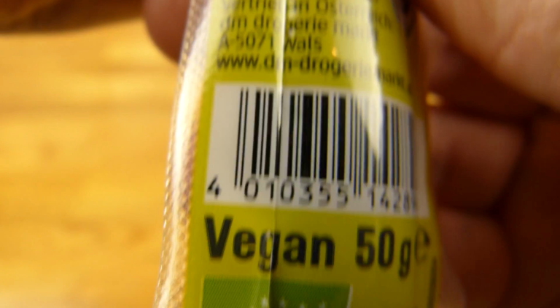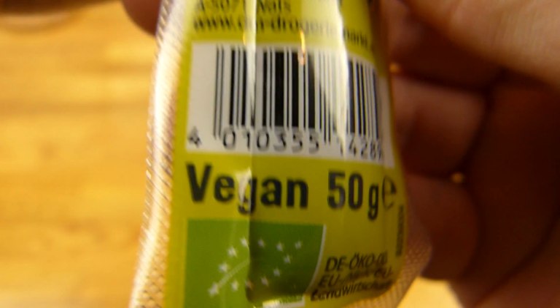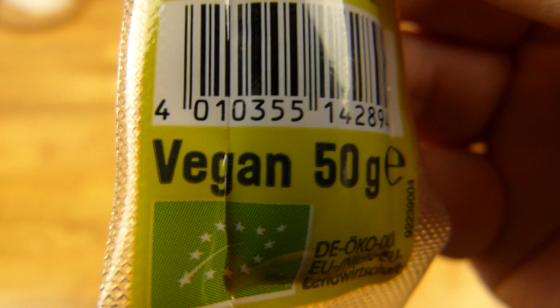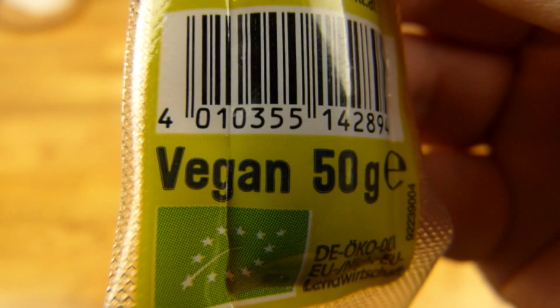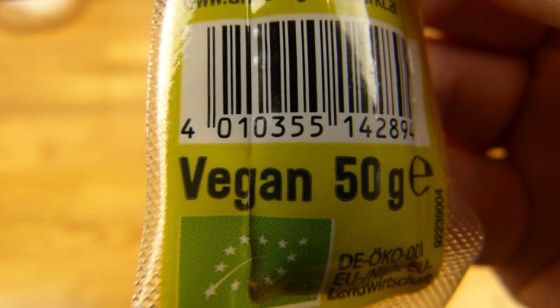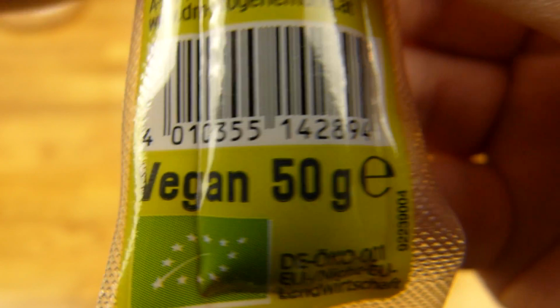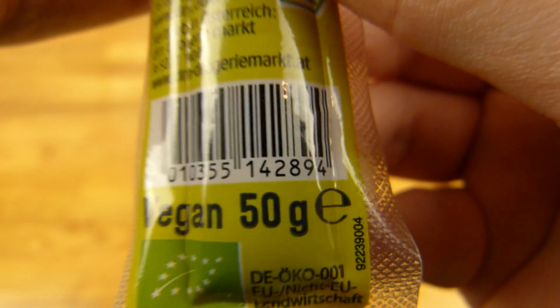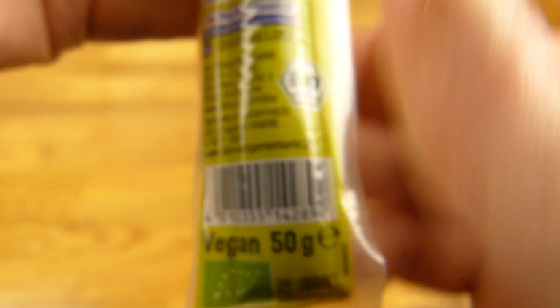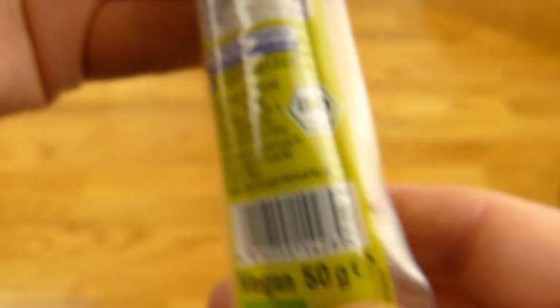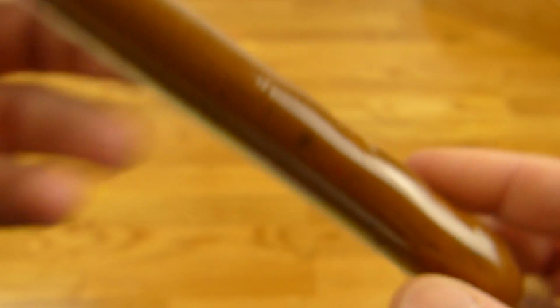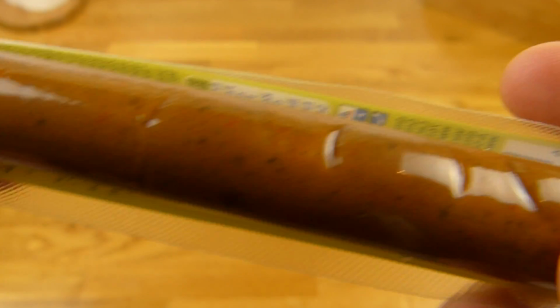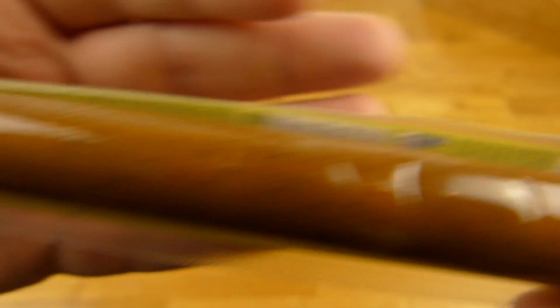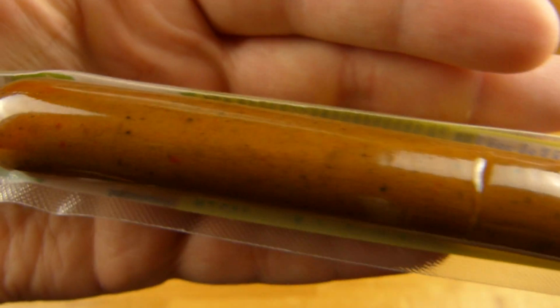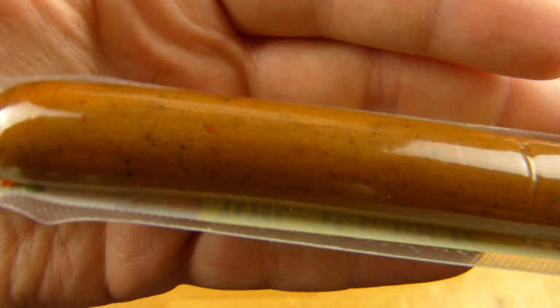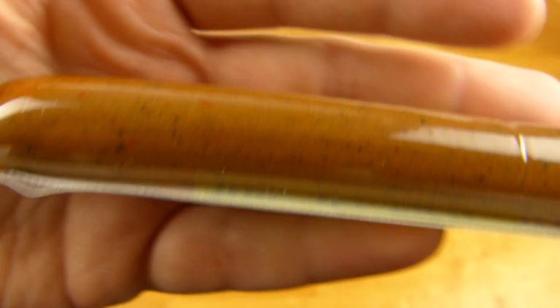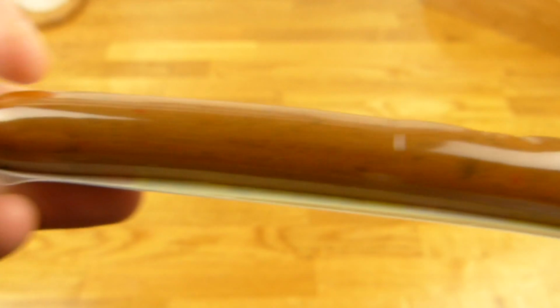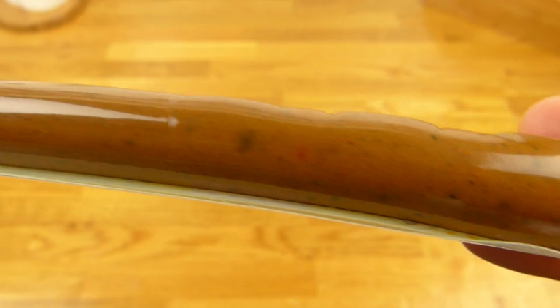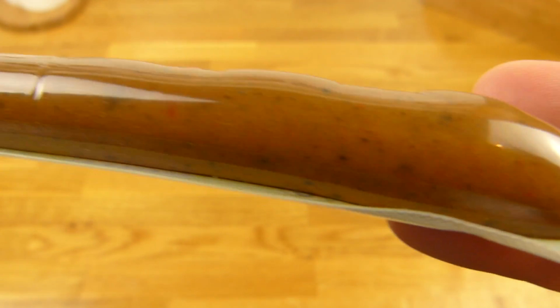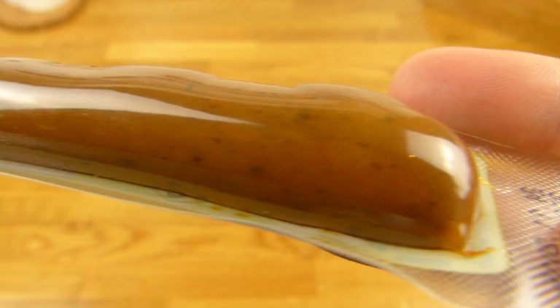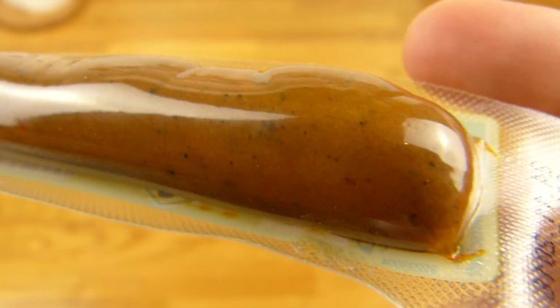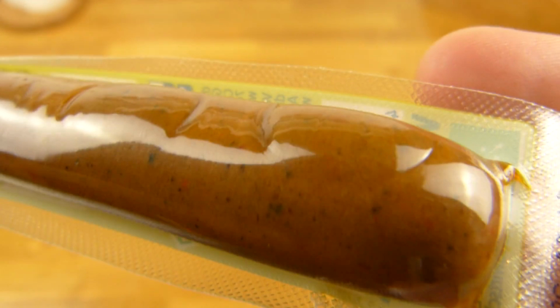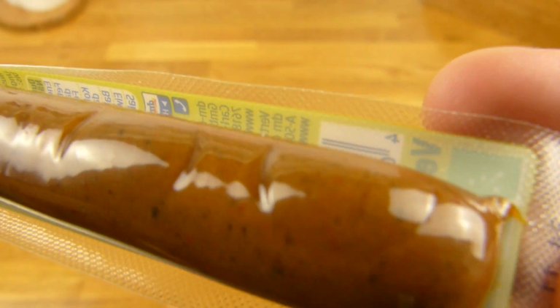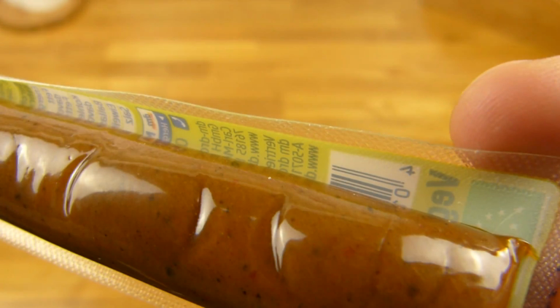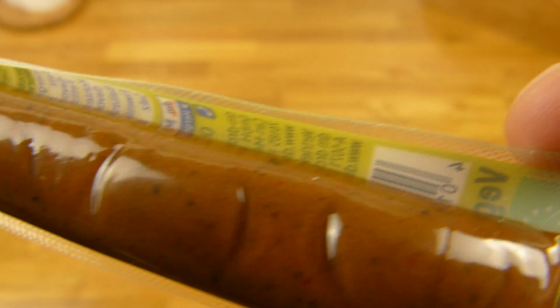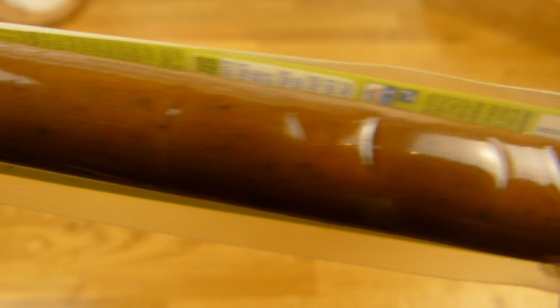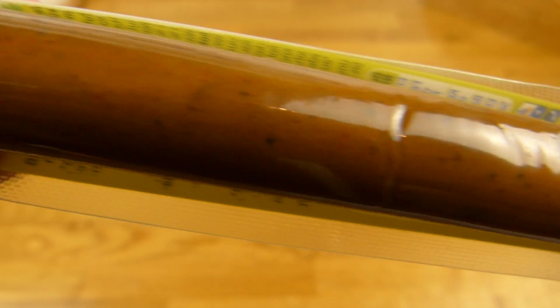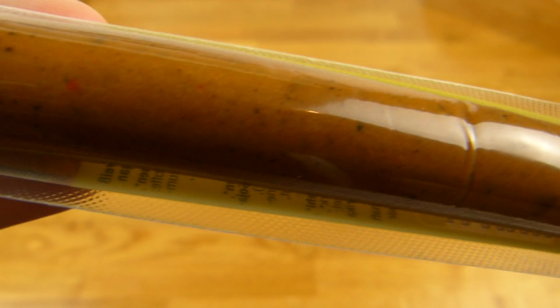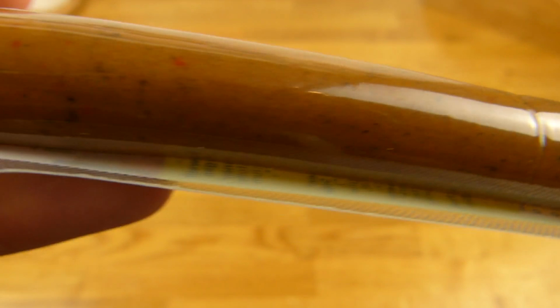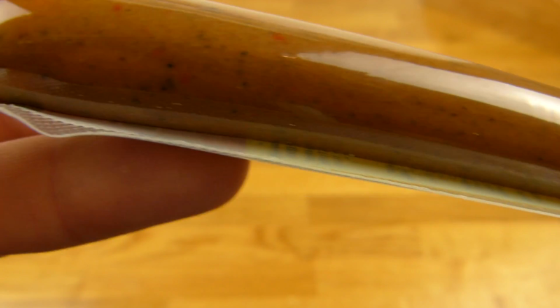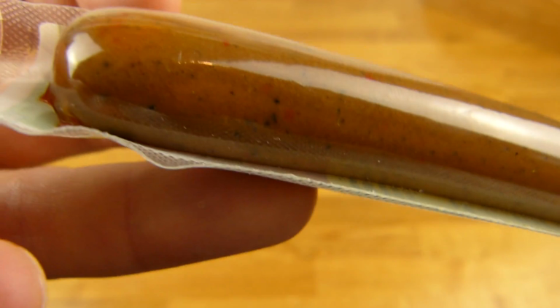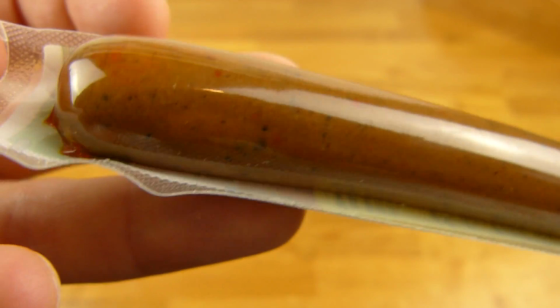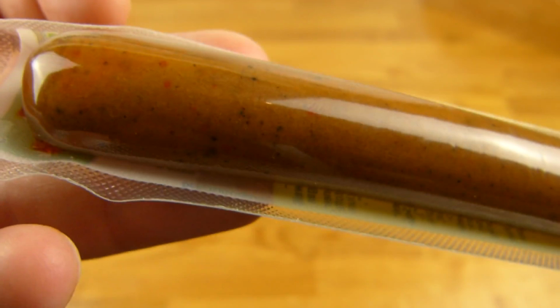Here it's bigger, vegan. It's 50 grams for this, but look at this salami. It doesn't look like a salami. No, it's not even close, not even a little.